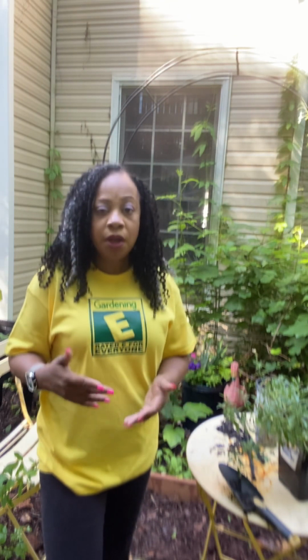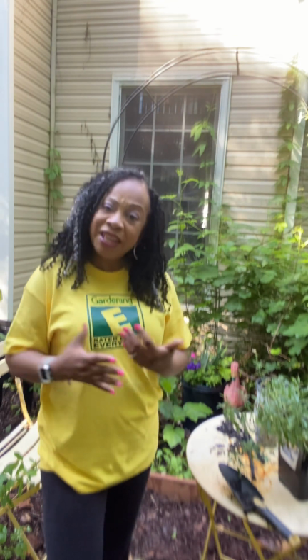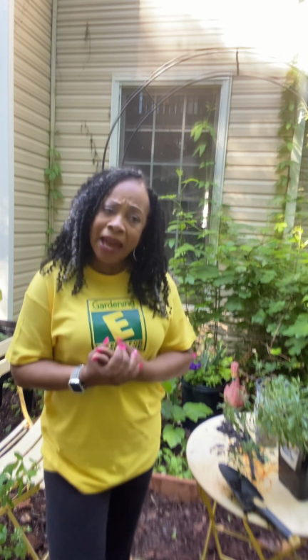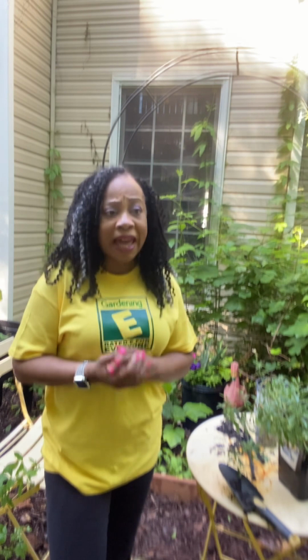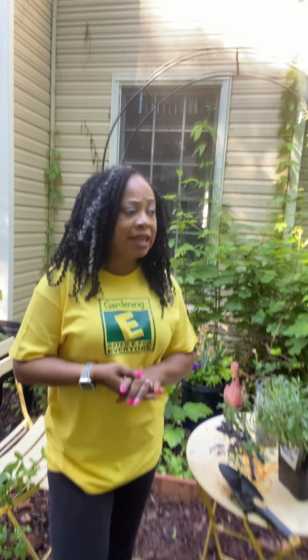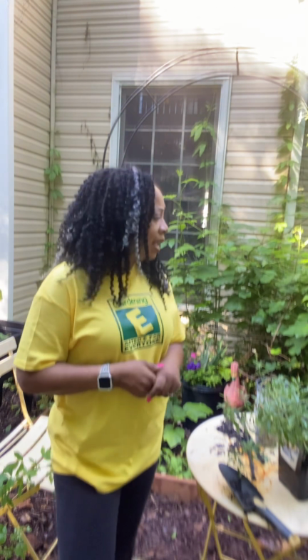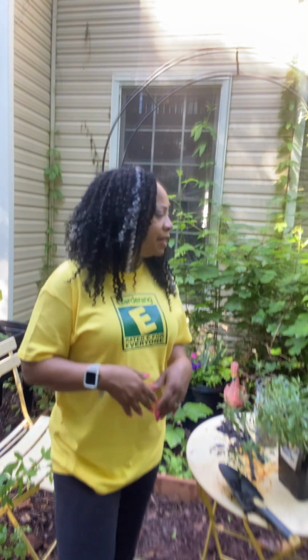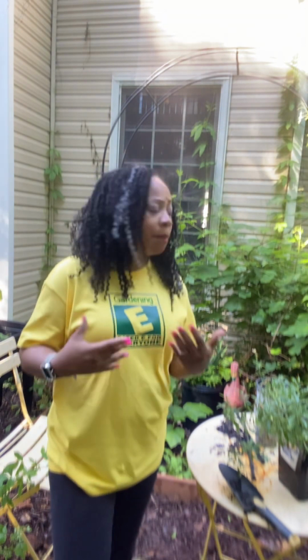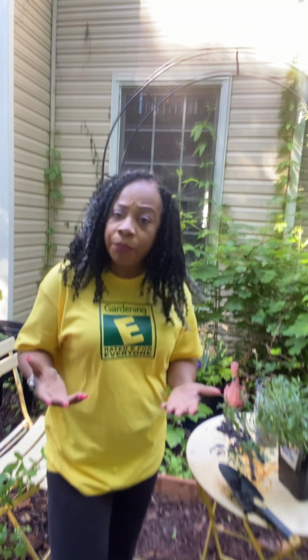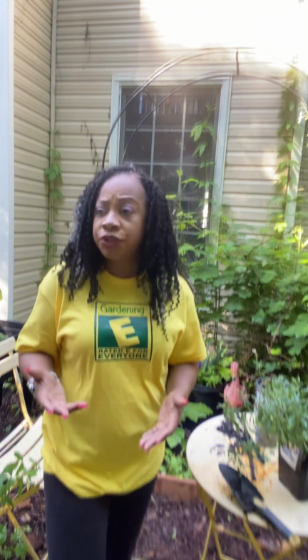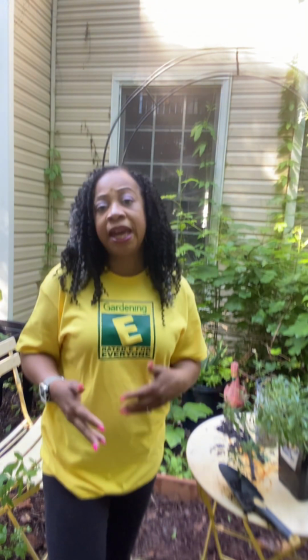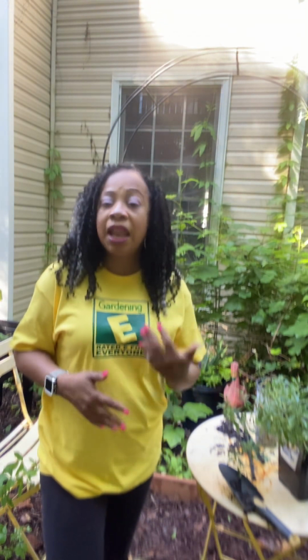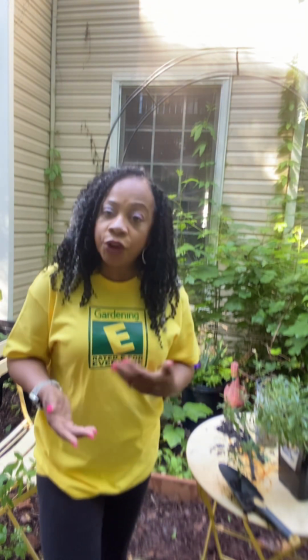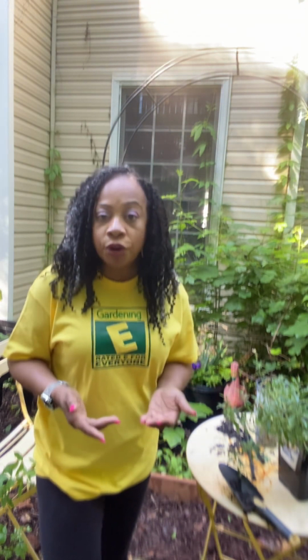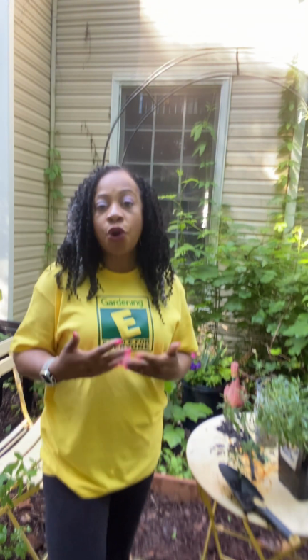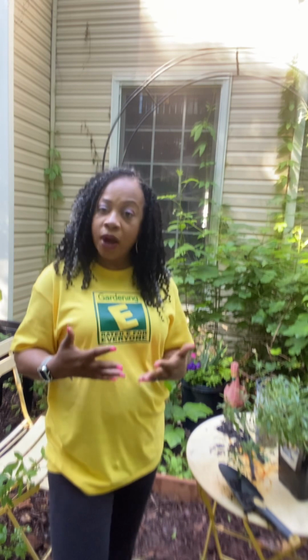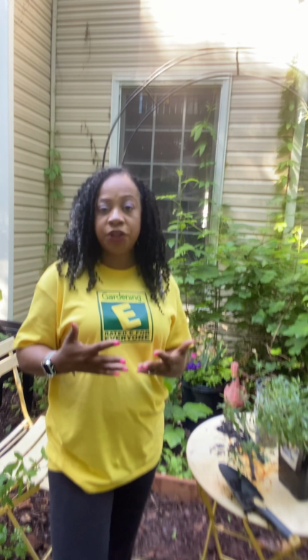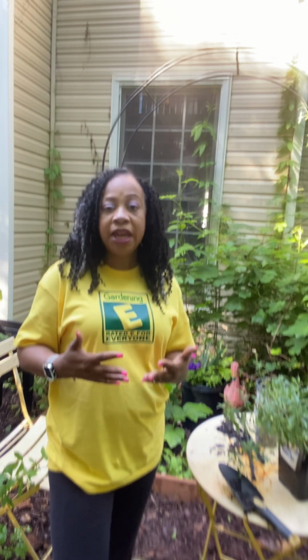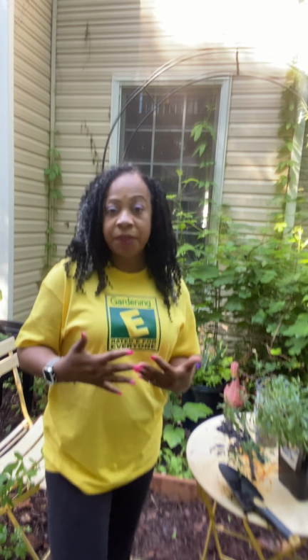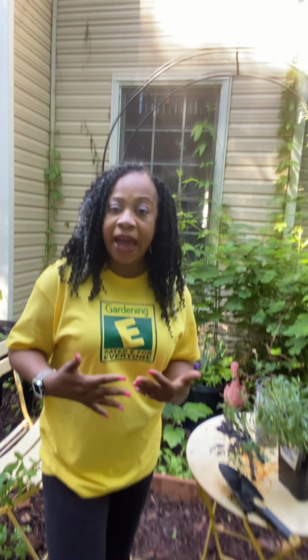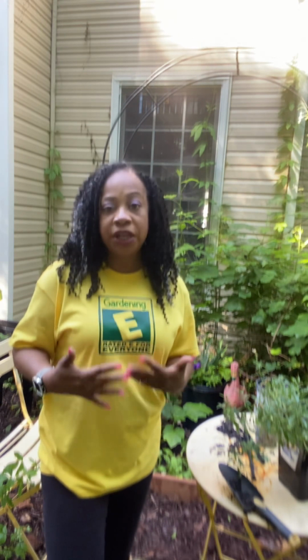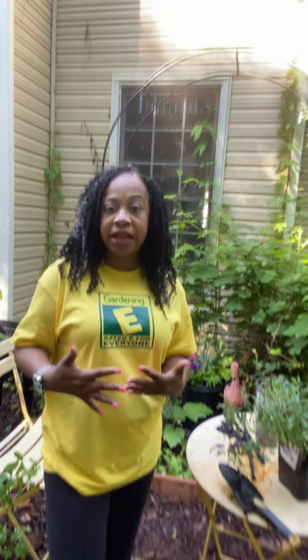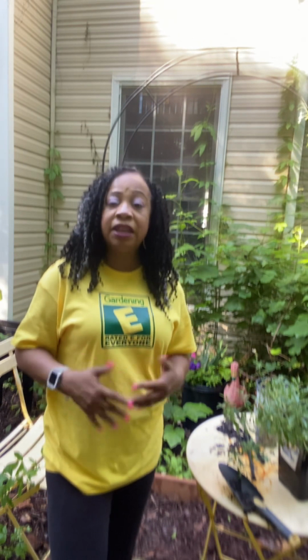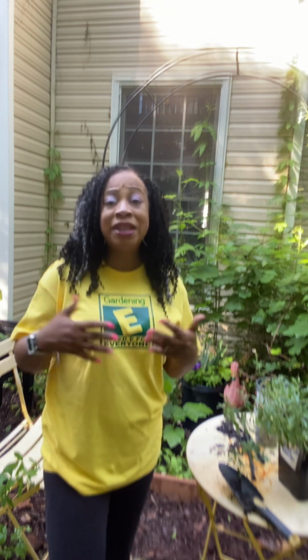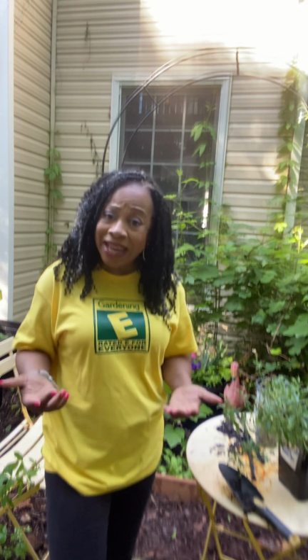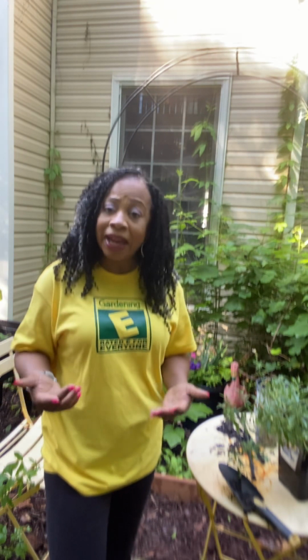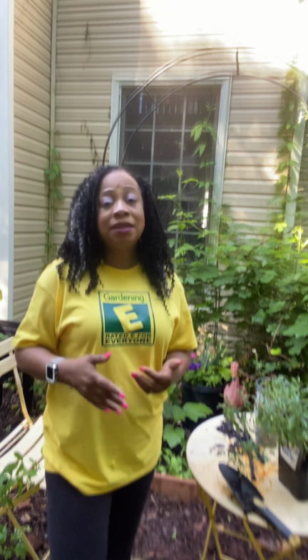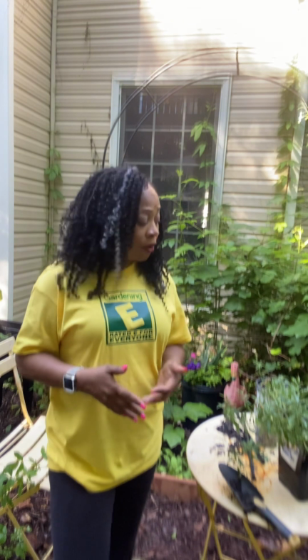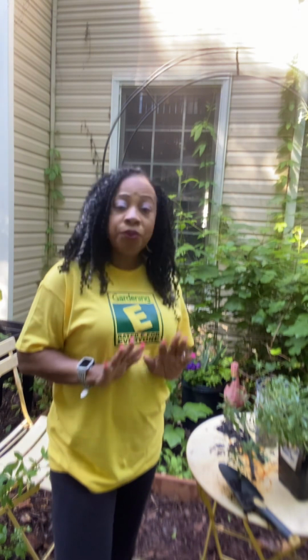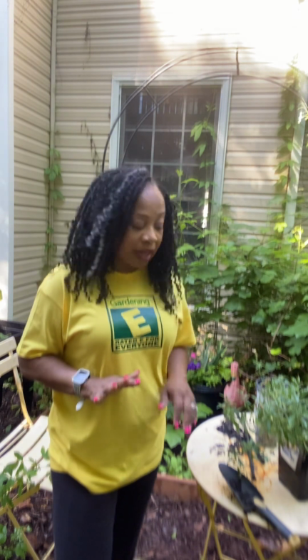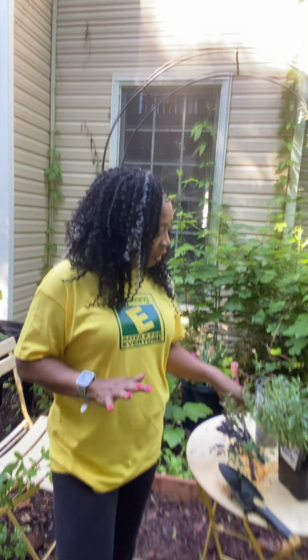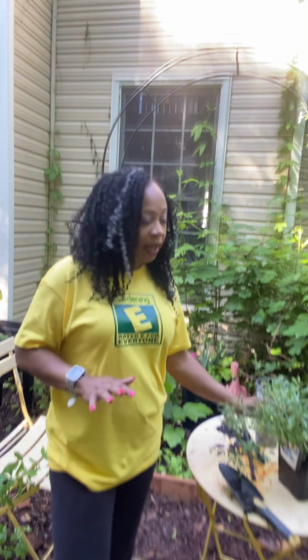But things like lettuce, some peppers, and a lot of the herbs don't require as much sun. As a matter of fact, if you put them in a lot of sun, they're going to die. So we really have to look at your plants.